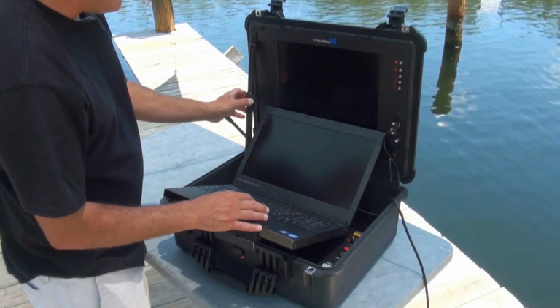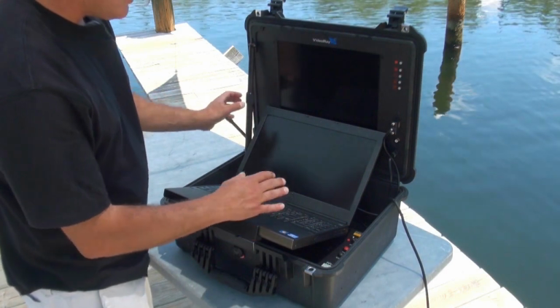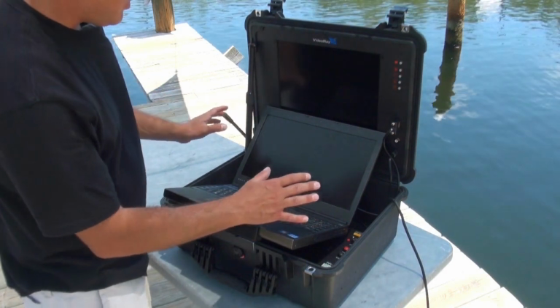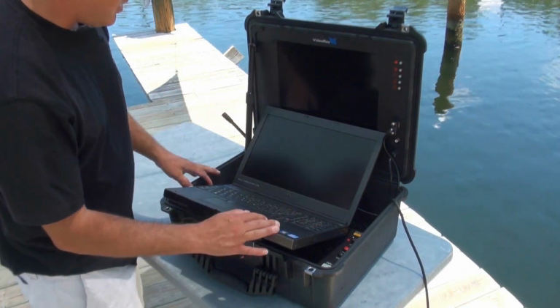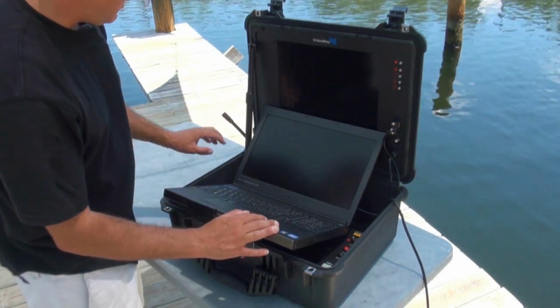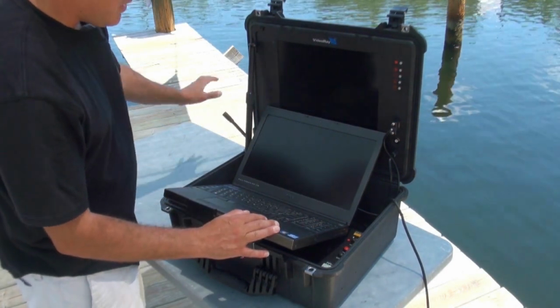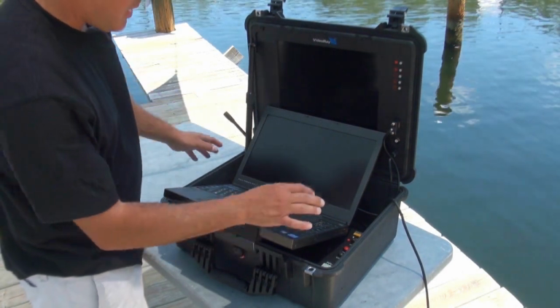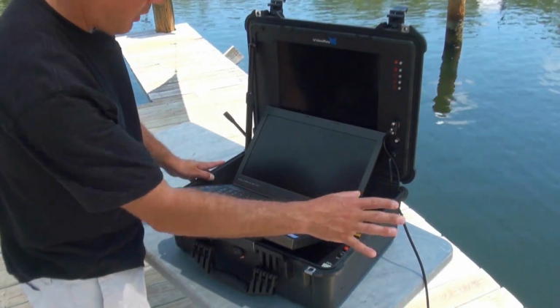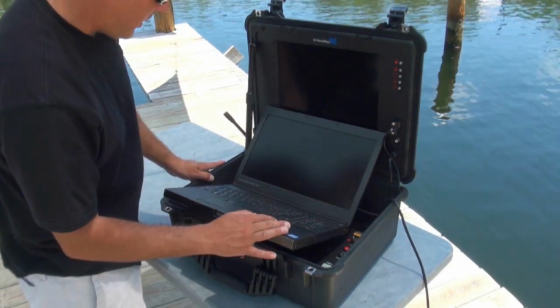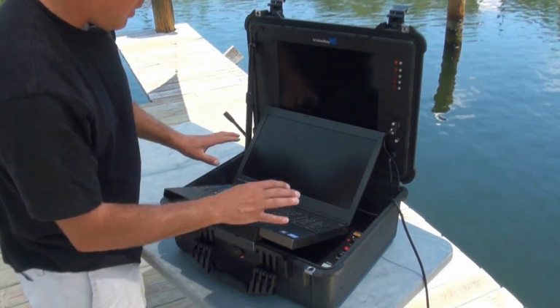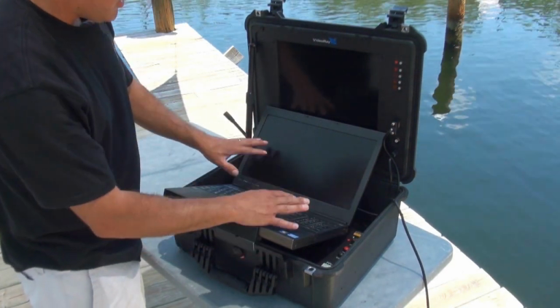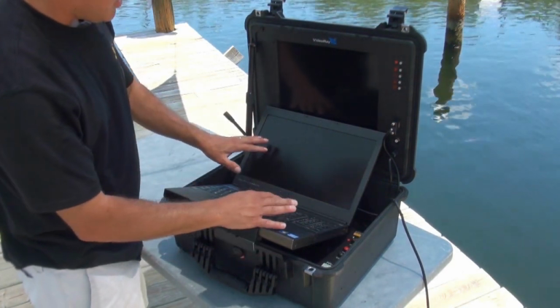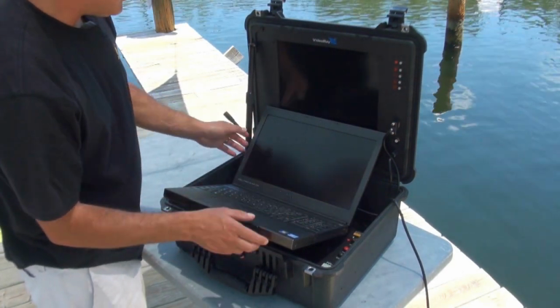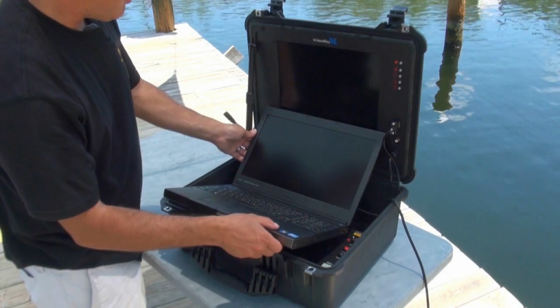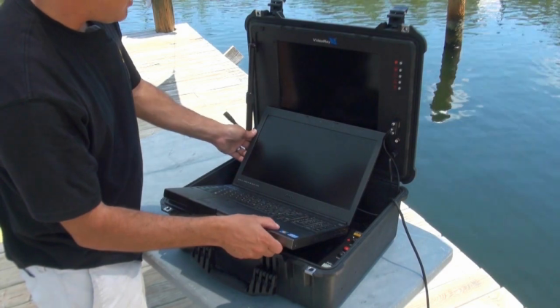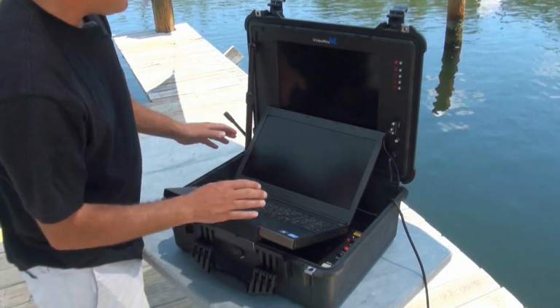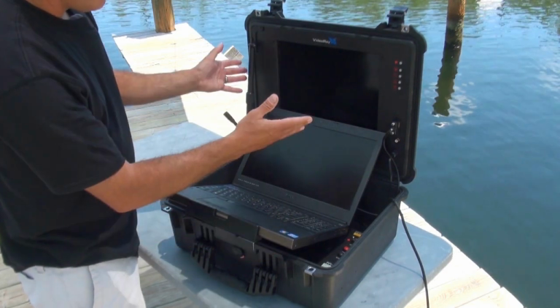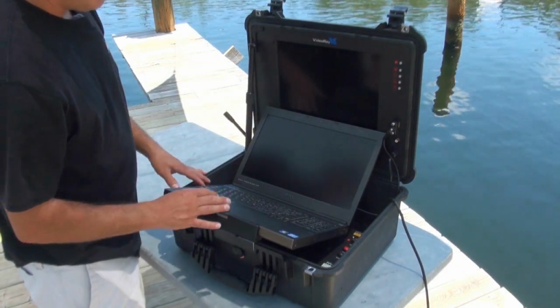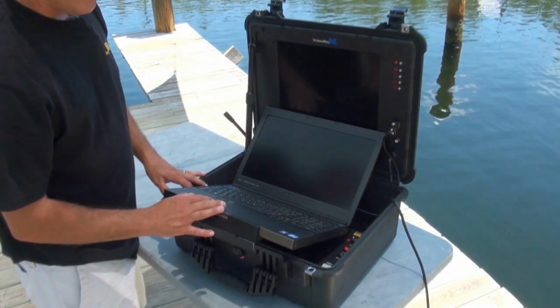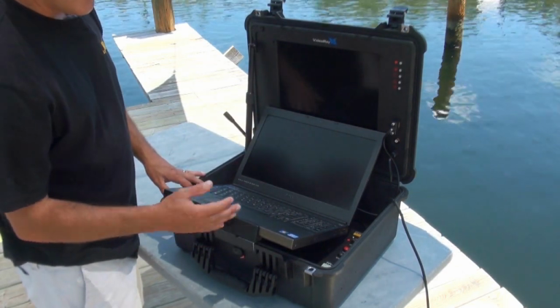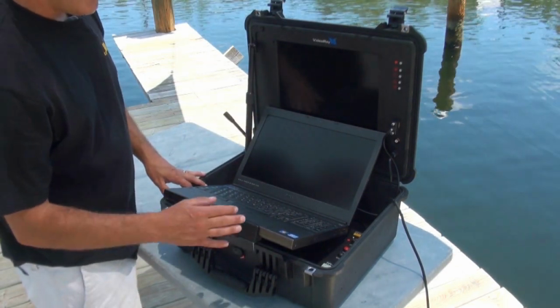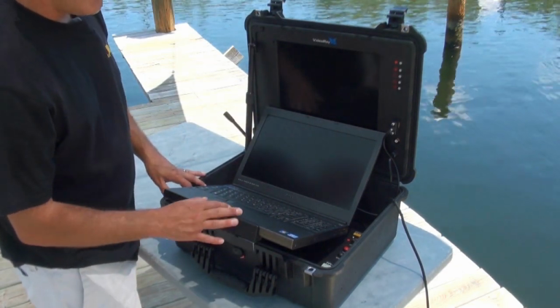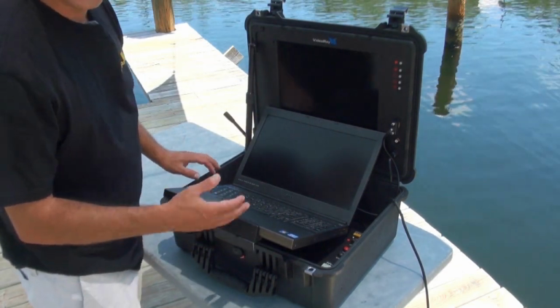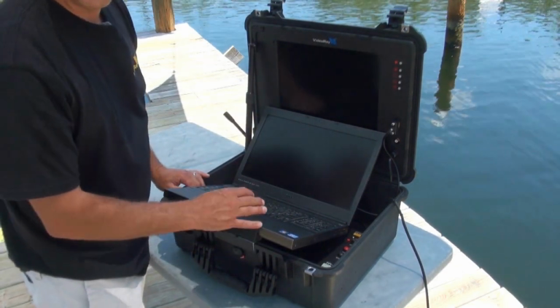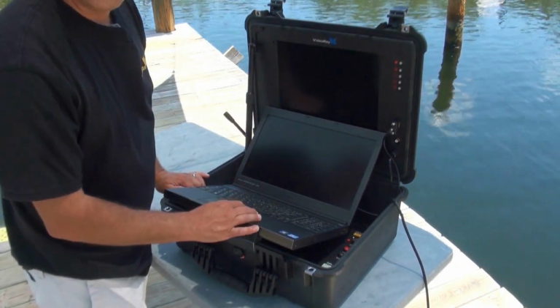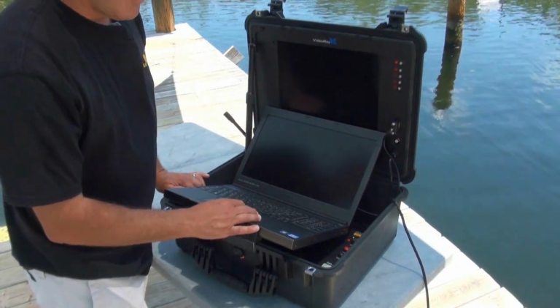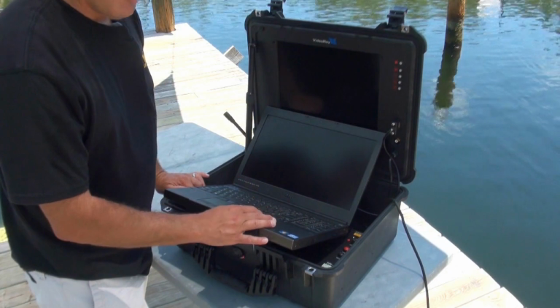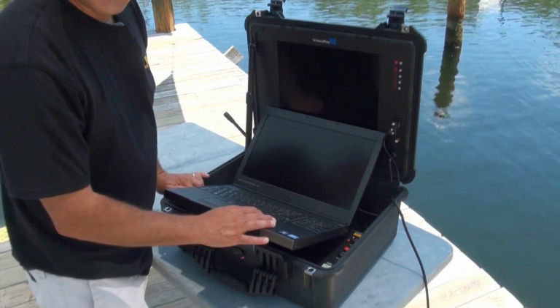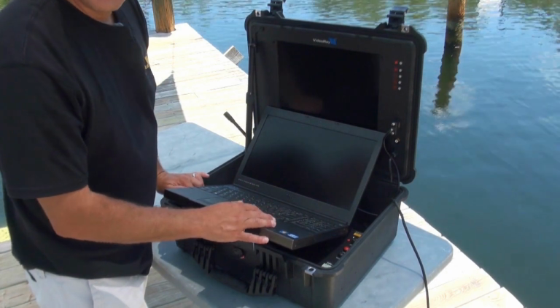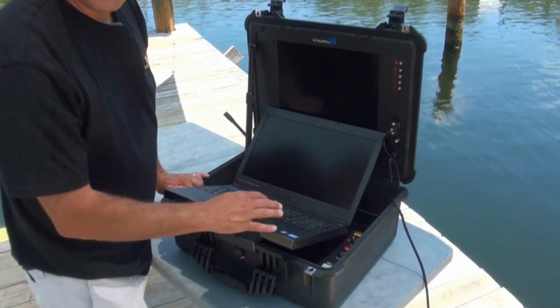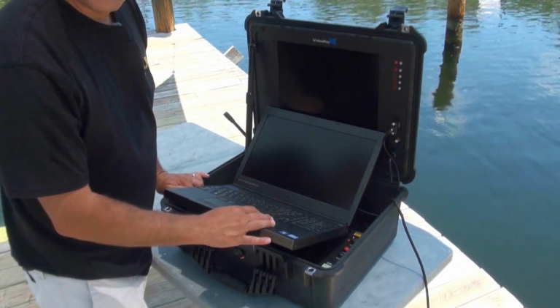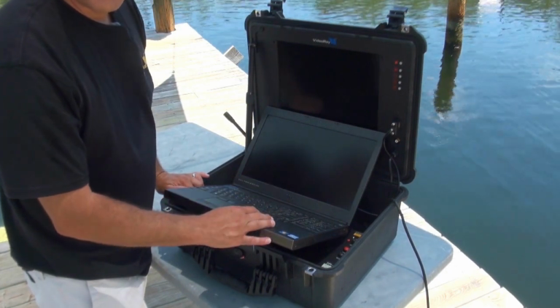So this is a typical setup right here — we have tether coming out, power coming out, and your computer is set up on its cradle, and you're ready to go. Next thing we've got to do is connect the ROV, power up the system, and throw the sub in the water.